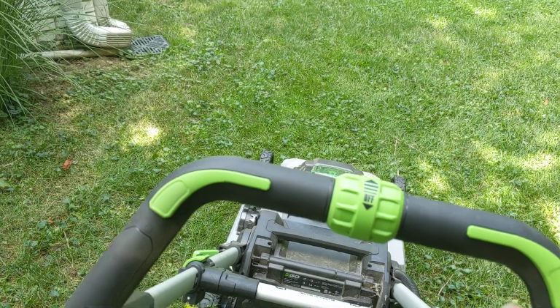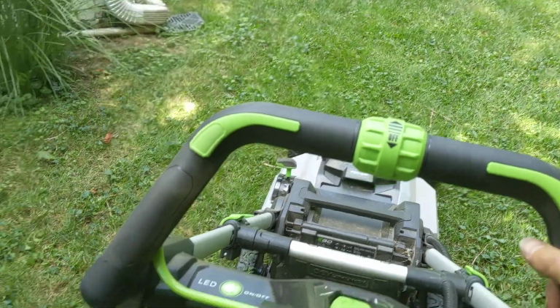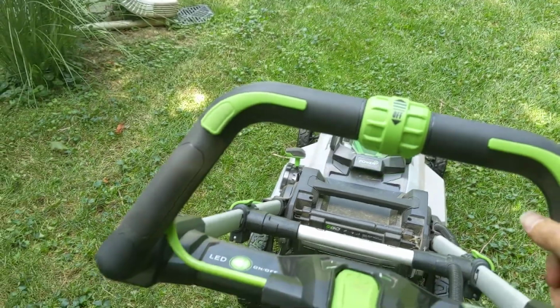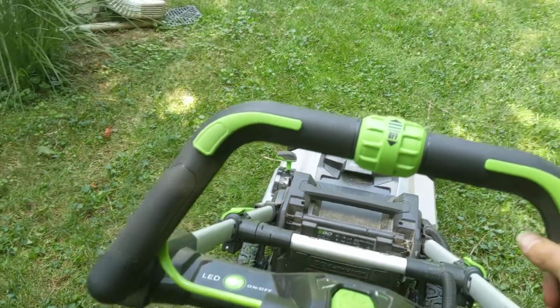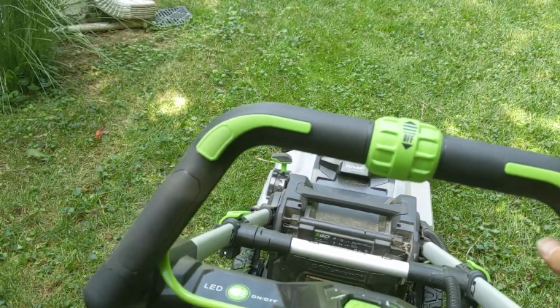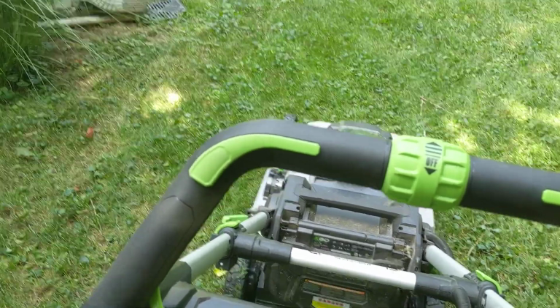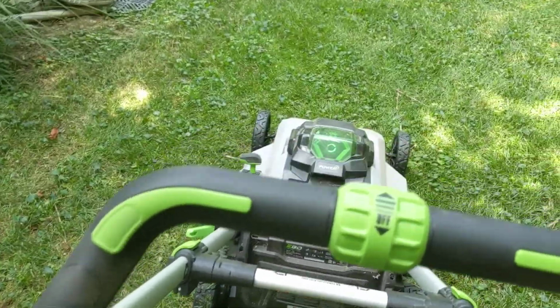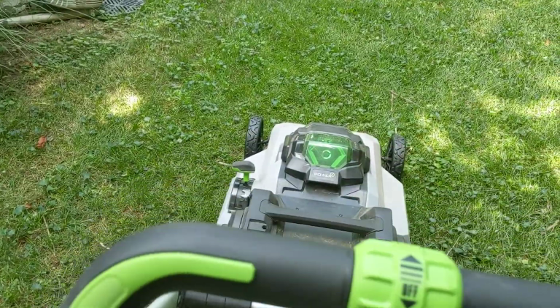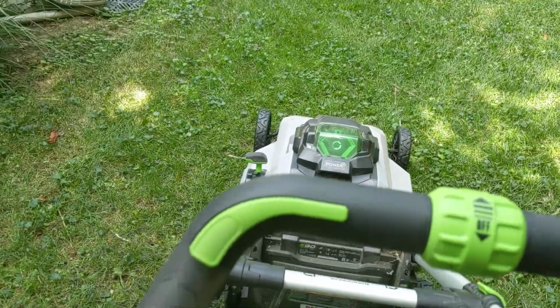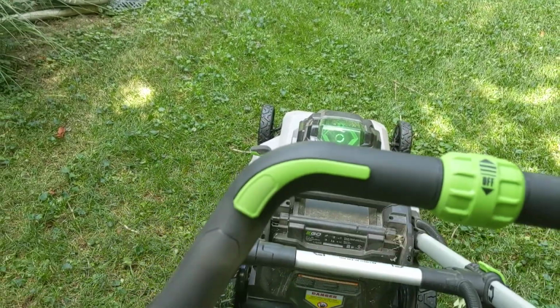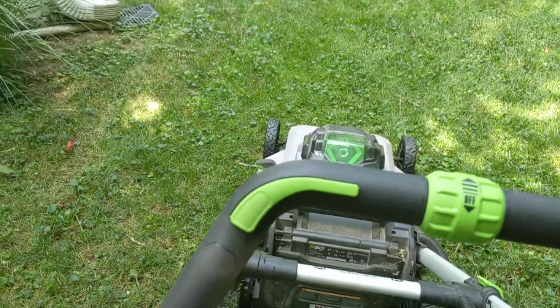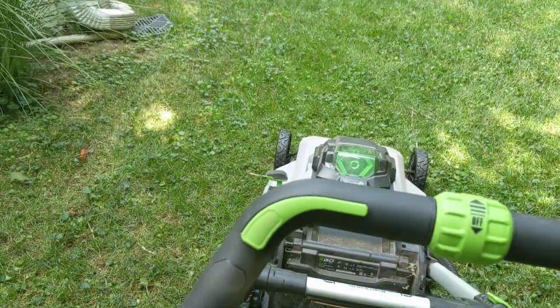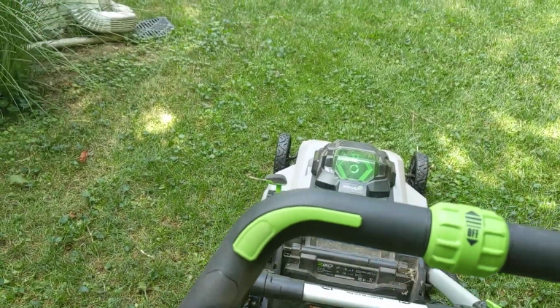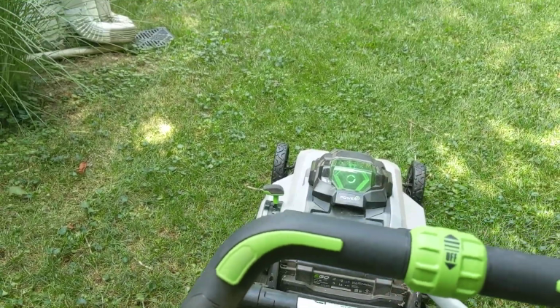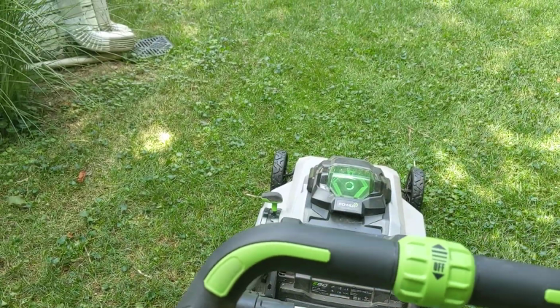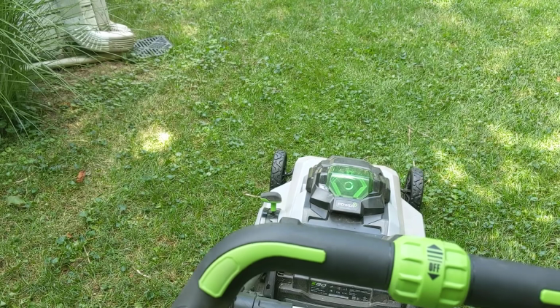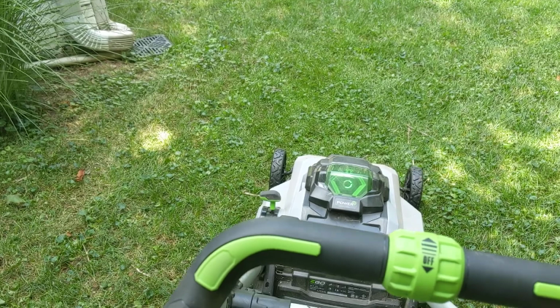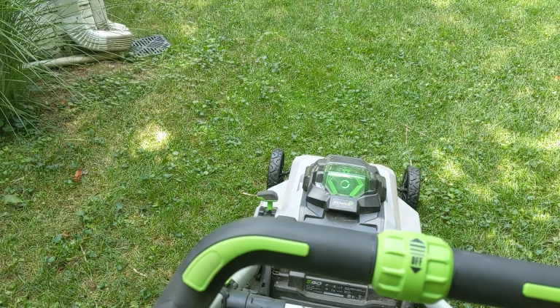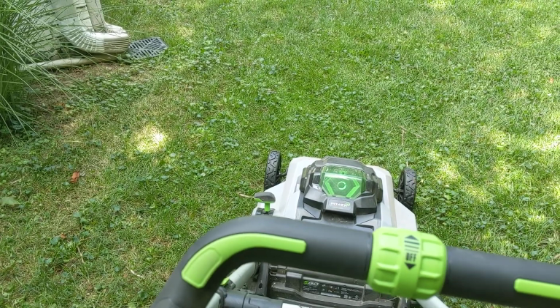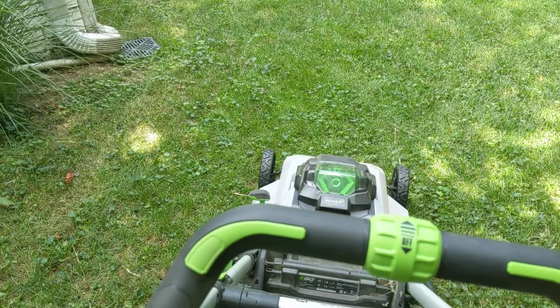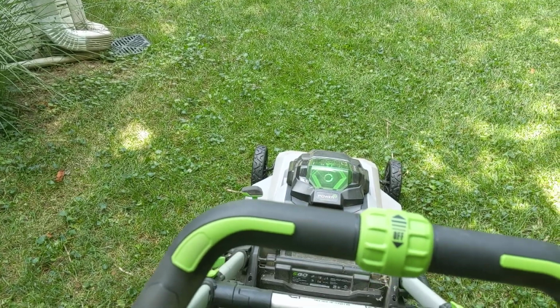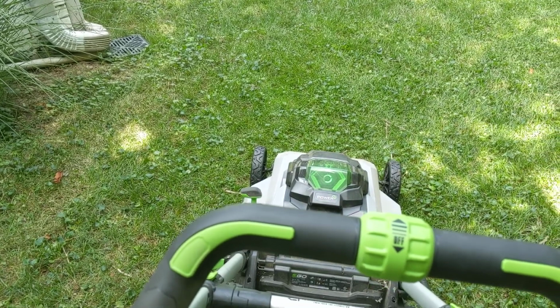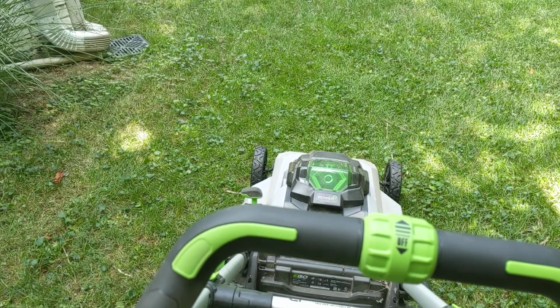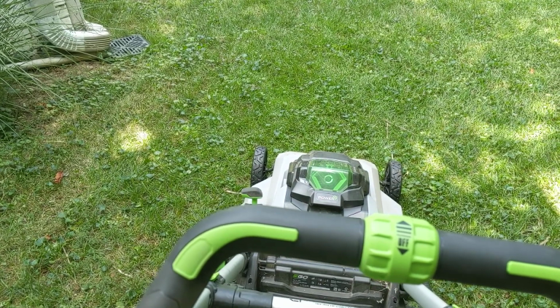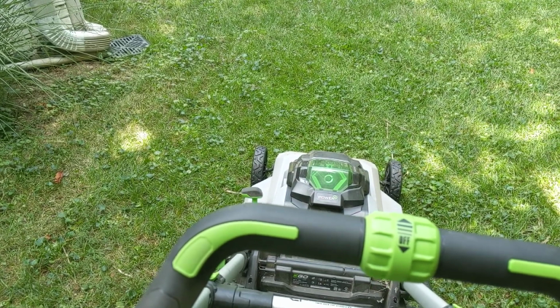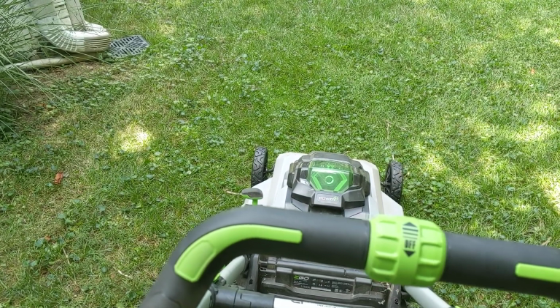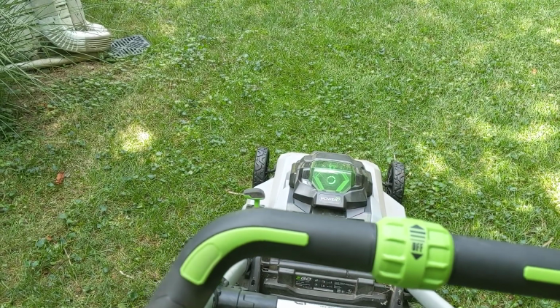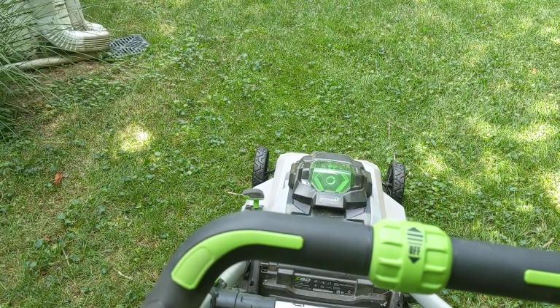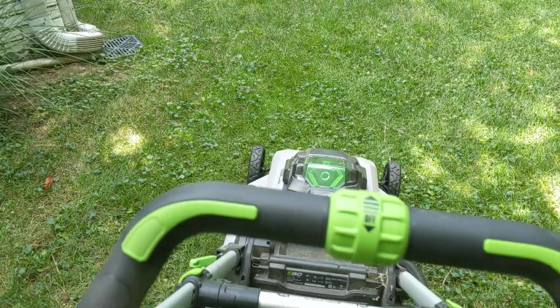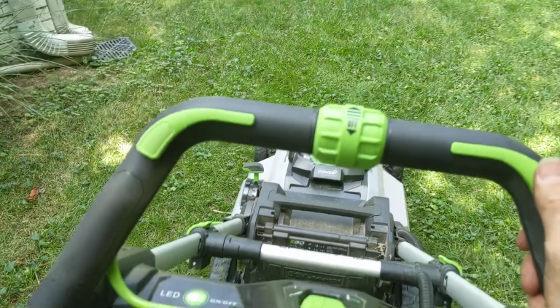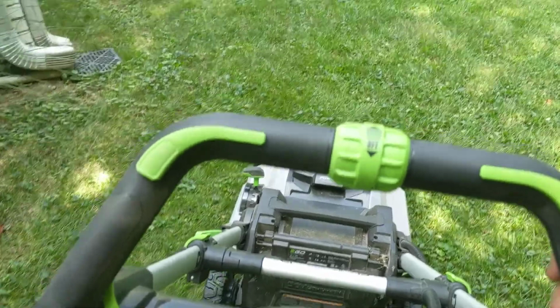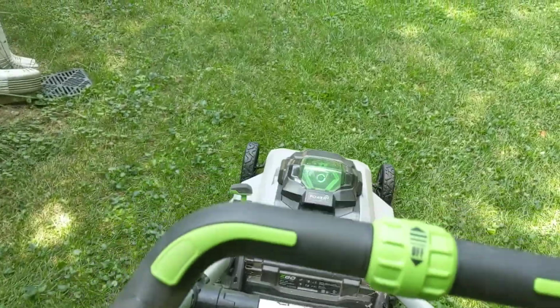I'm mowing with this Ego lawnmower — it's a LM2130. It comes with a 7.5 amp hour battery. It's a select cut mower.